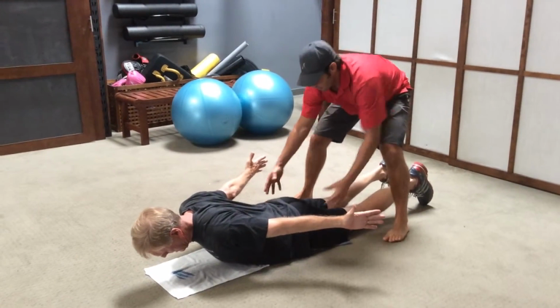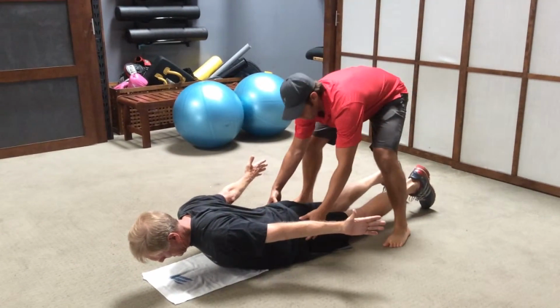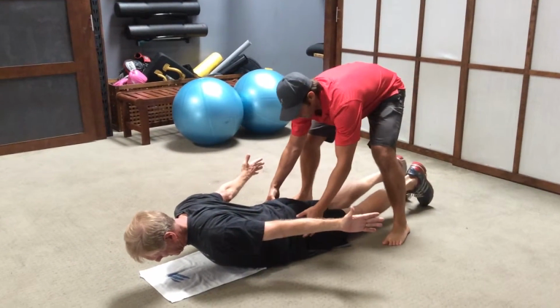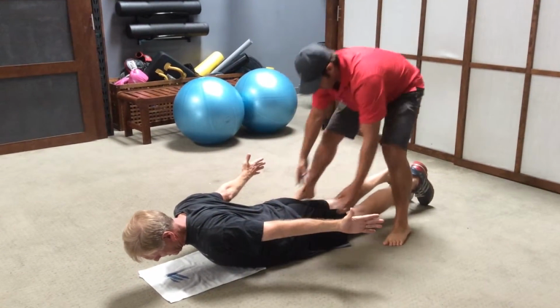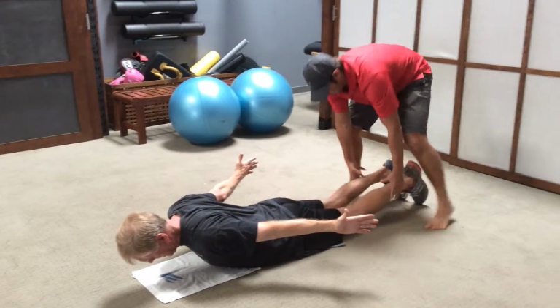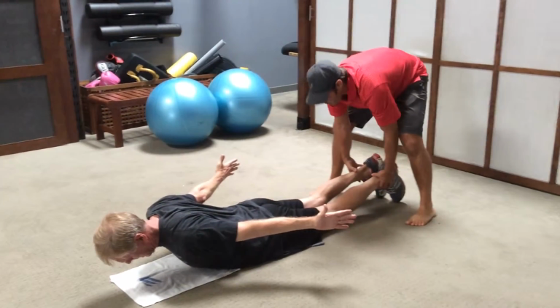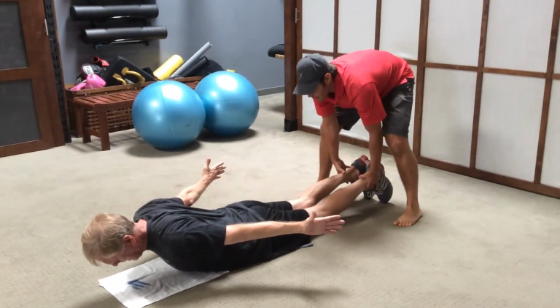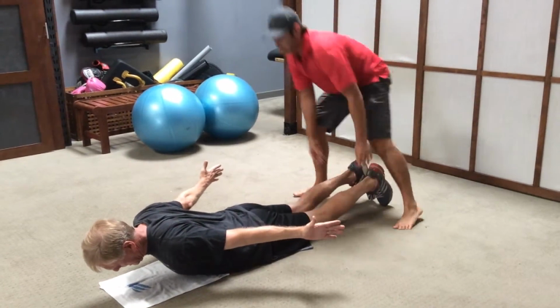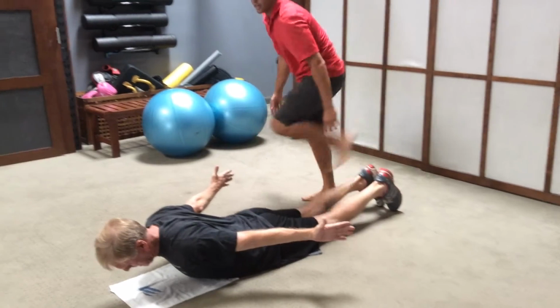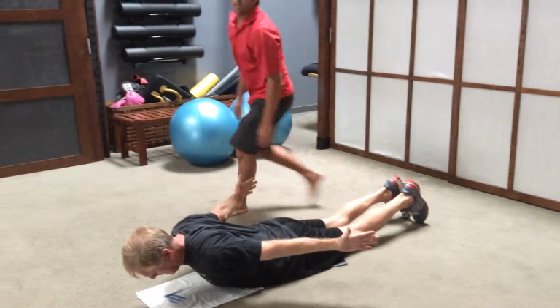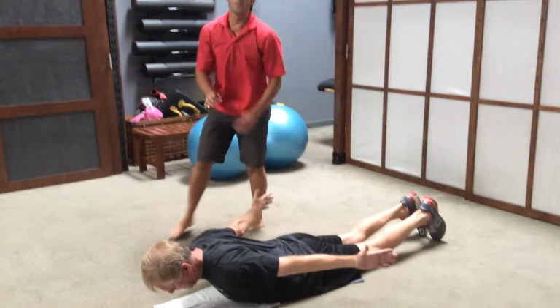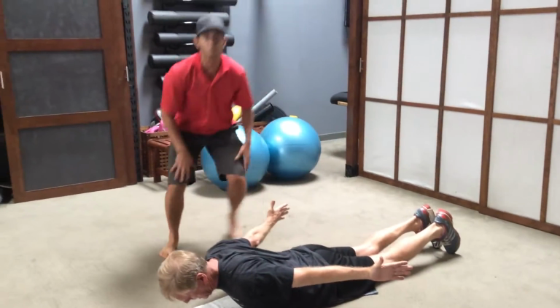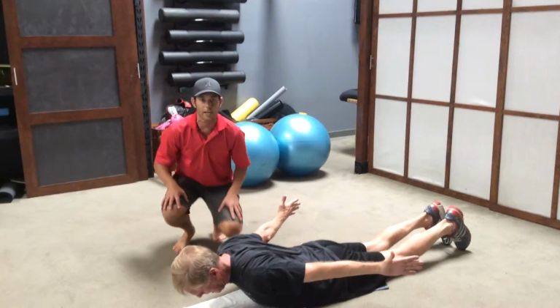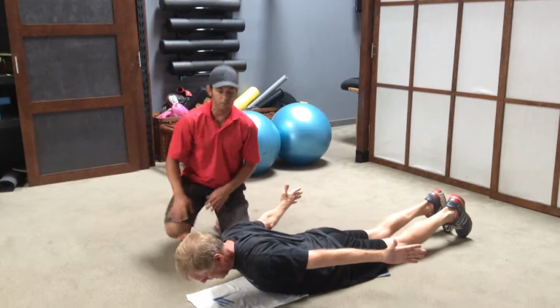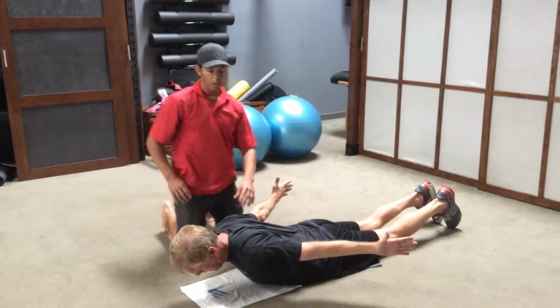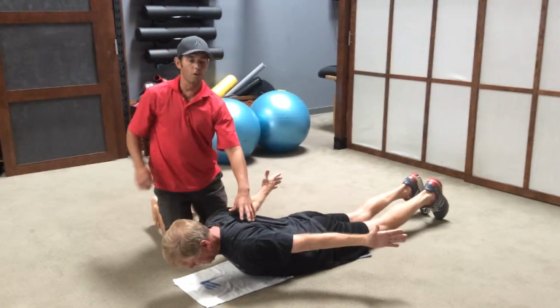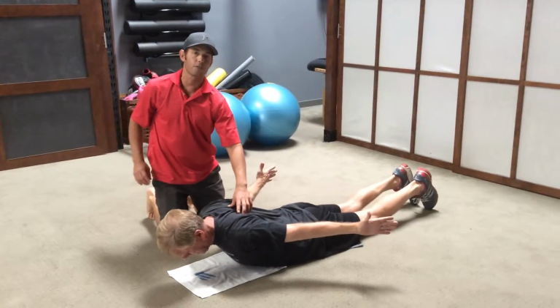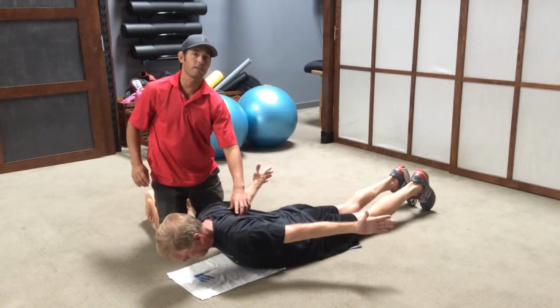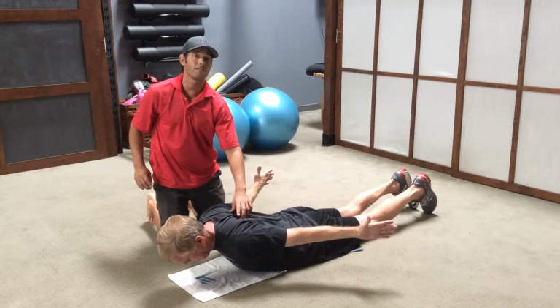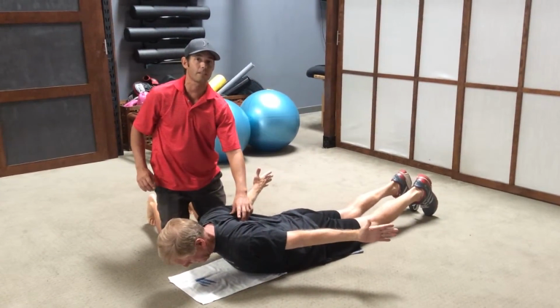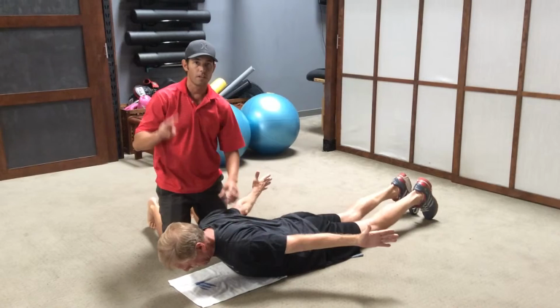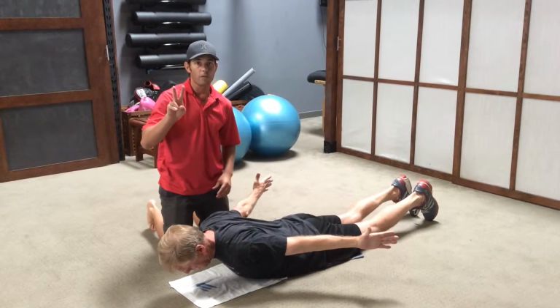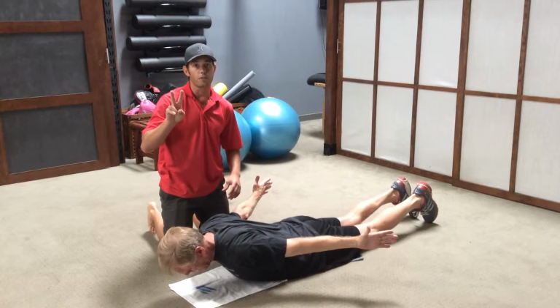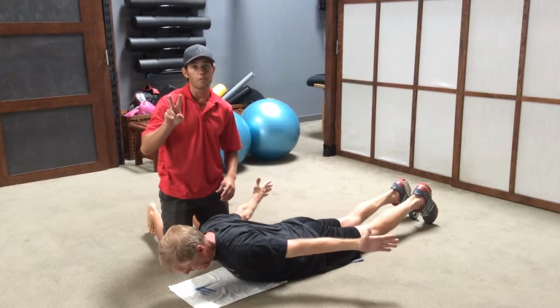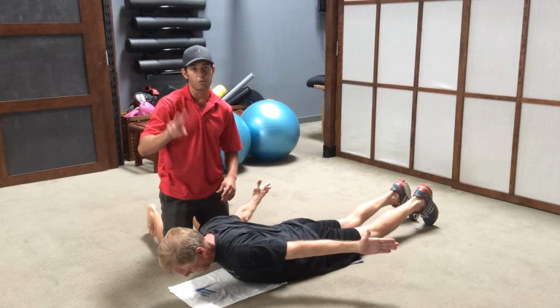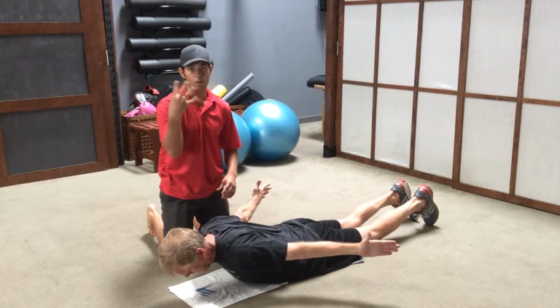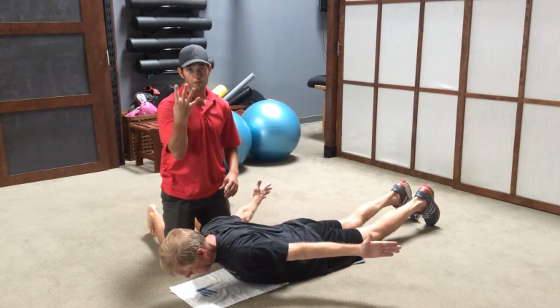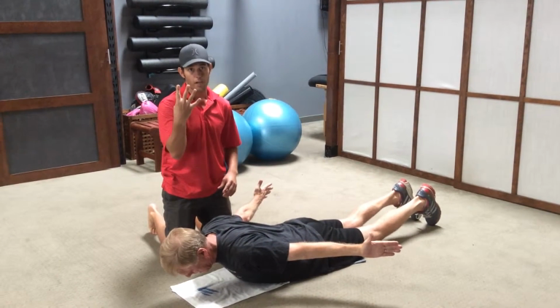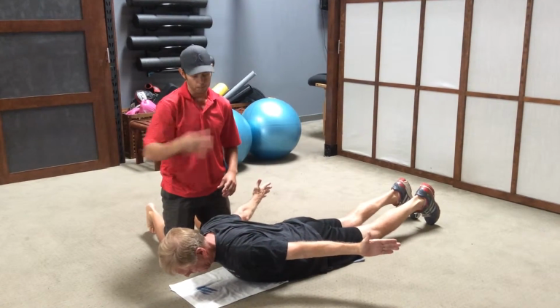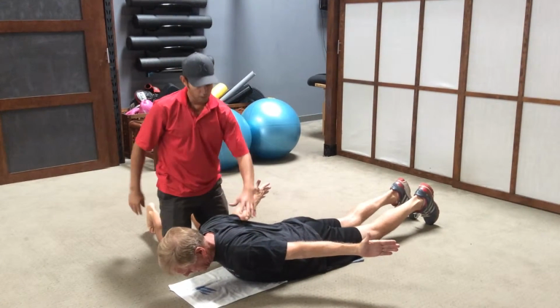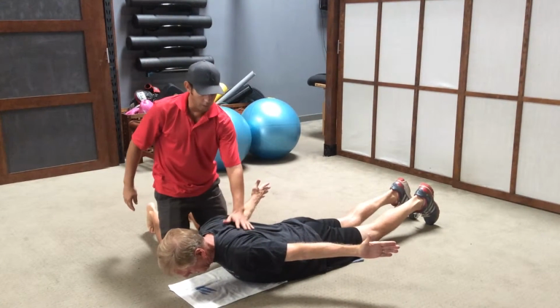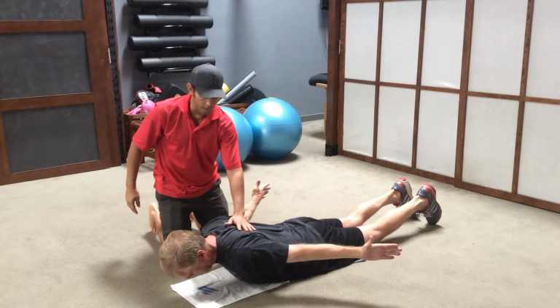We're going to squeeze the glutes right there. And we're going to hold this for 20 seconds and we're going to rest for 10 seconds and we're going to go for two minutes. So we'll go four times. Go ahead and relax.